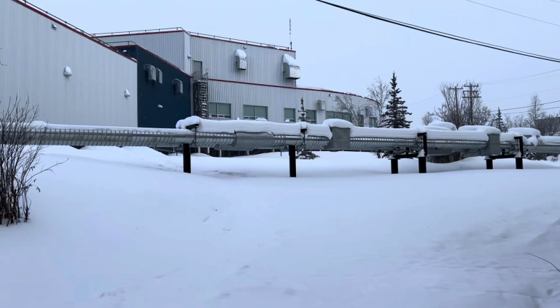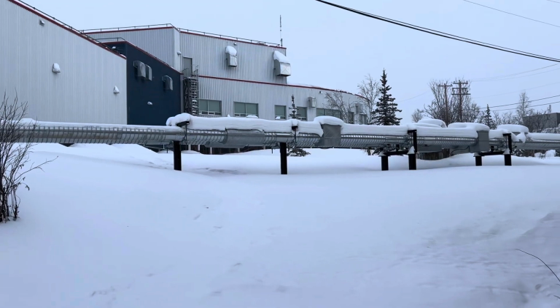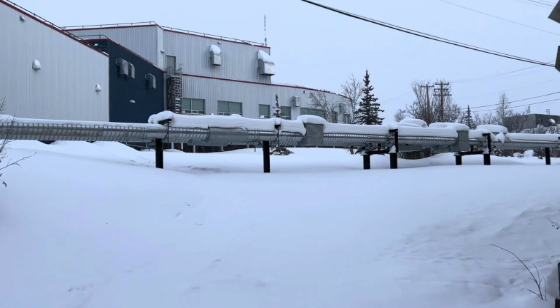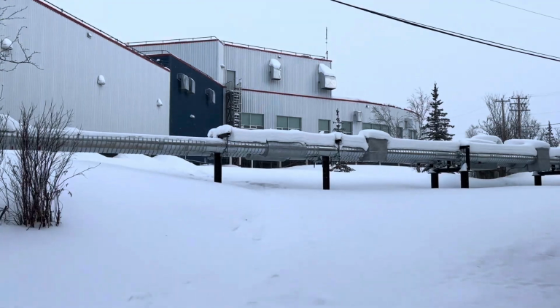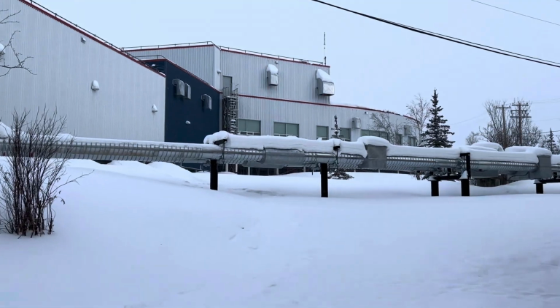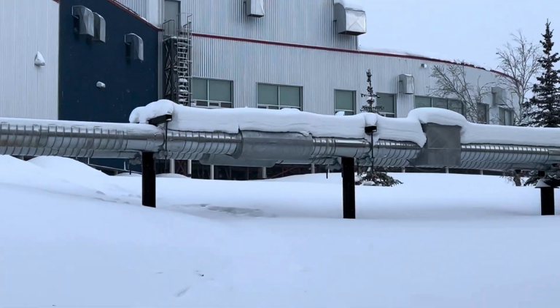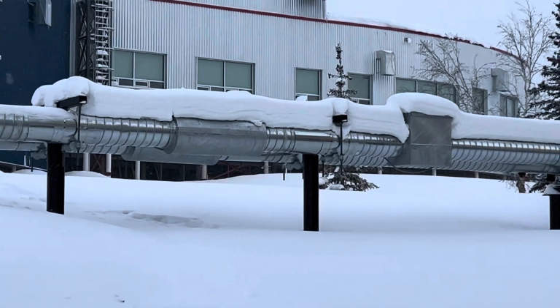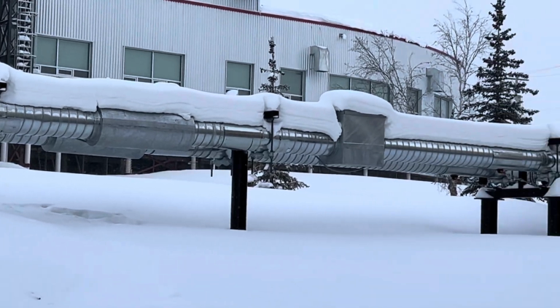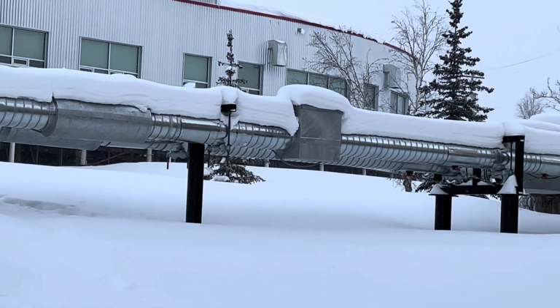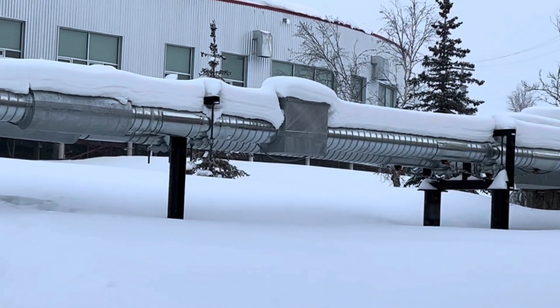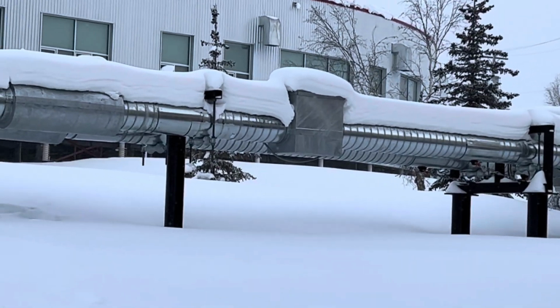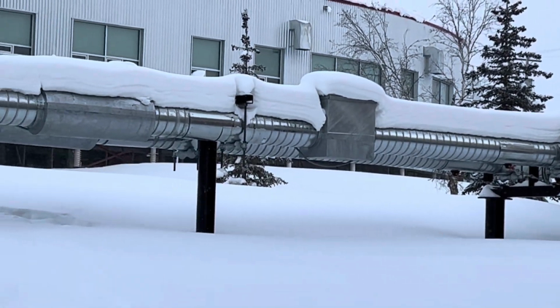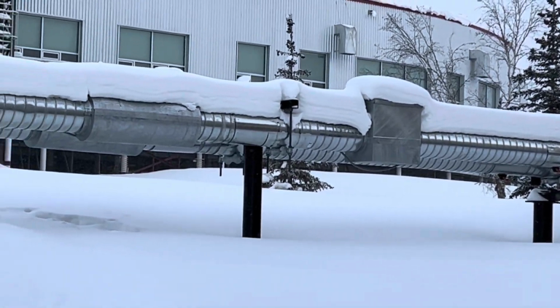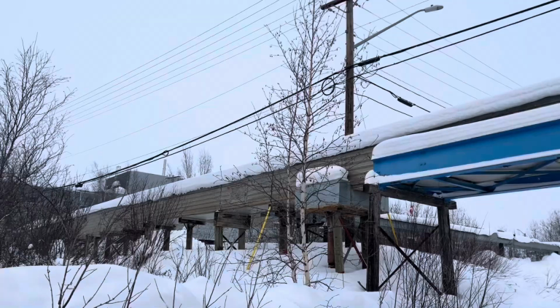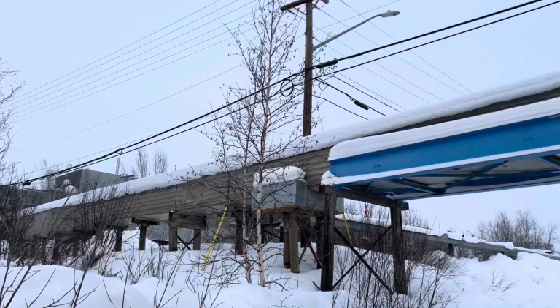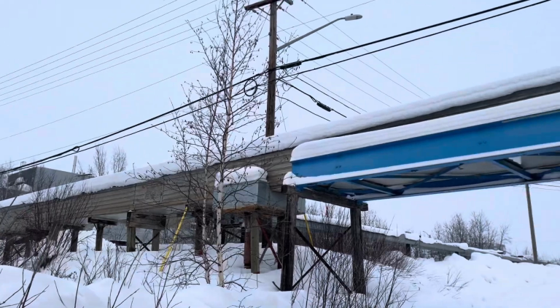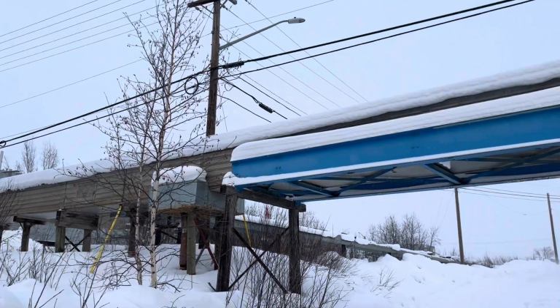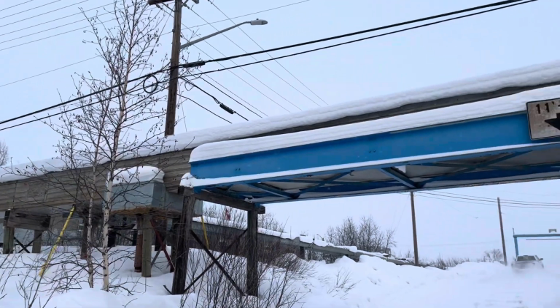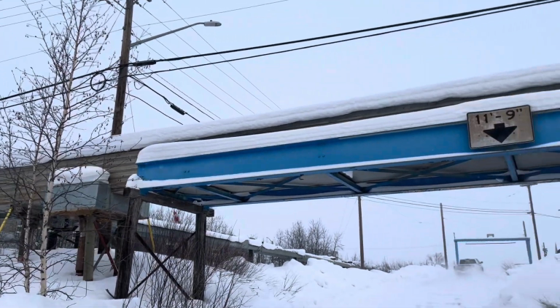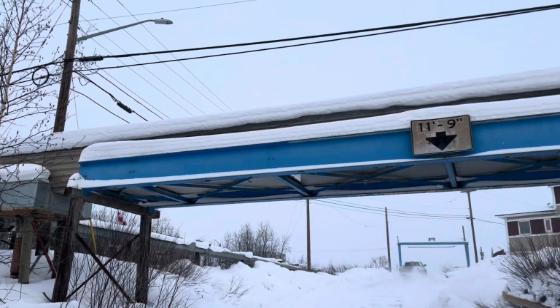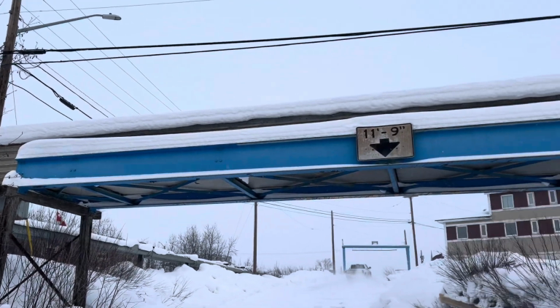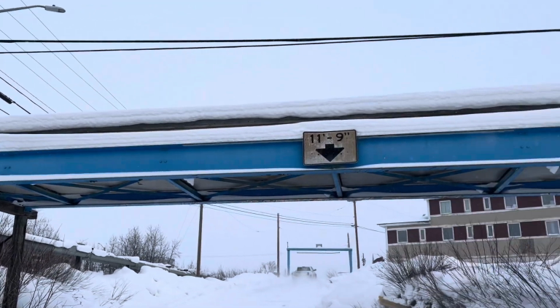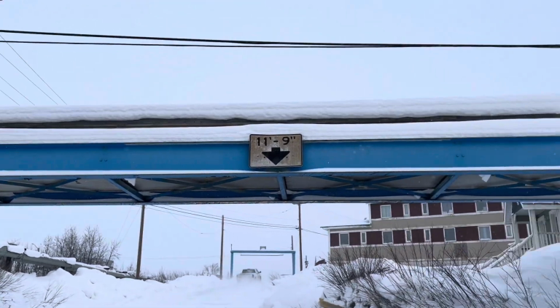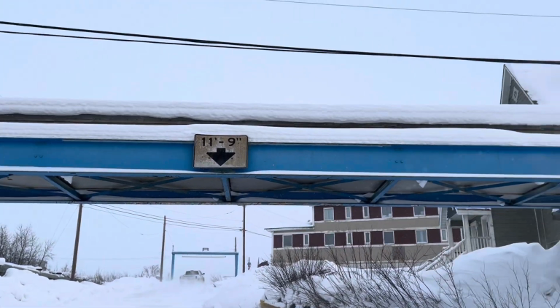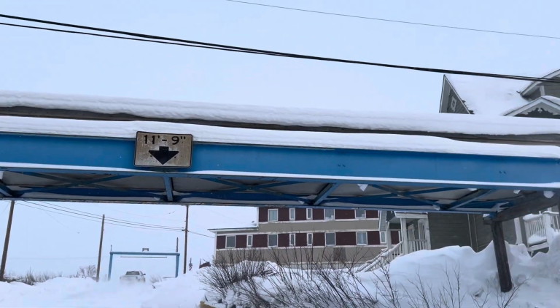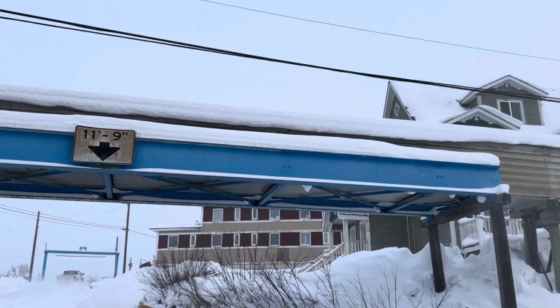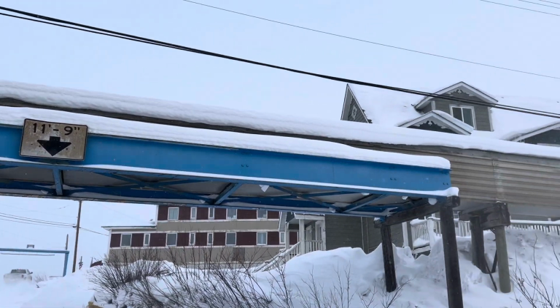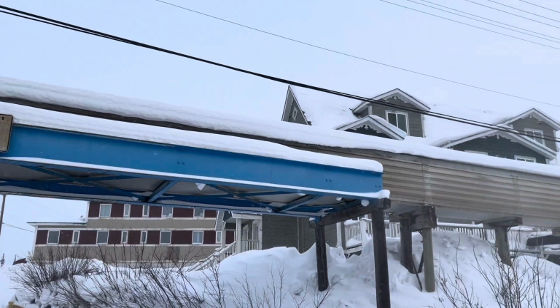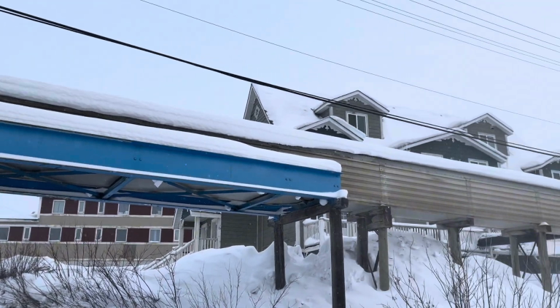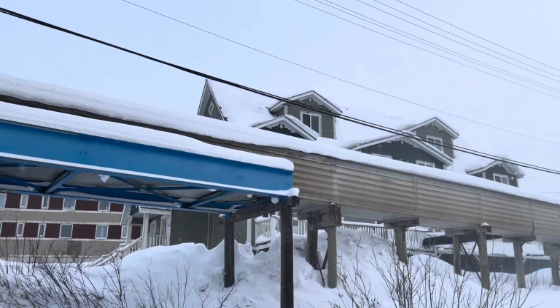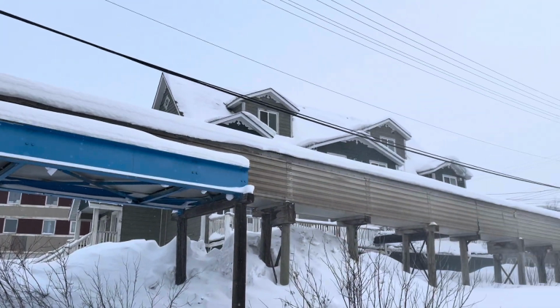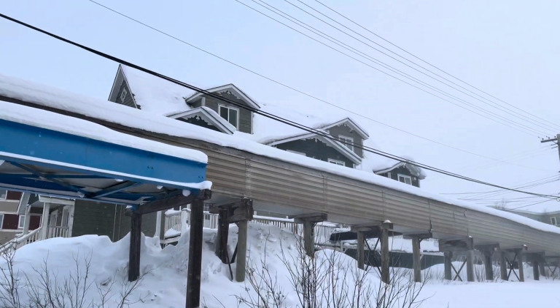These utilidors run across the city and carry clean water and sewage — roughly 16 kilometers. They are not supposed to freeze in the Arctic's extended, cold, harsh winters.